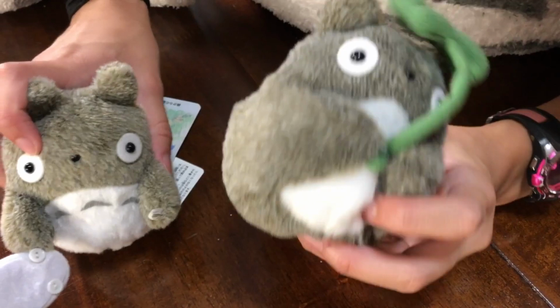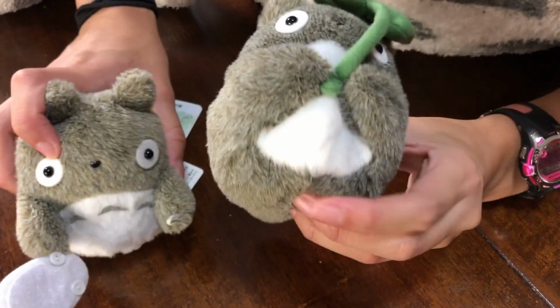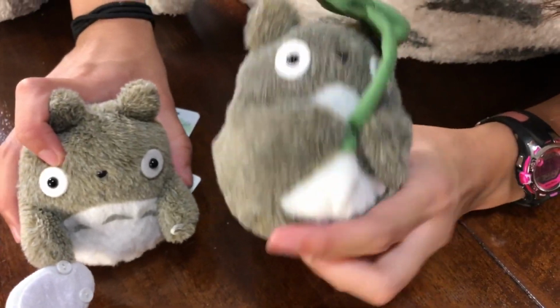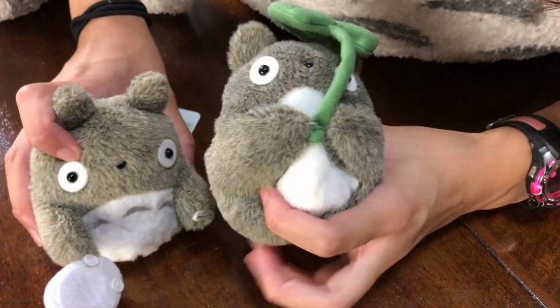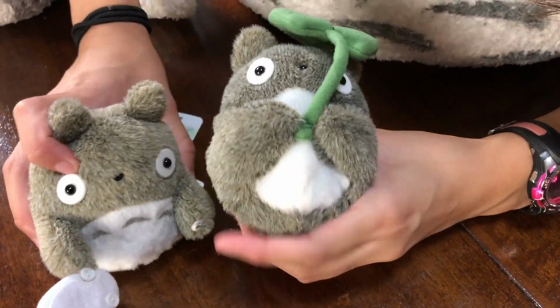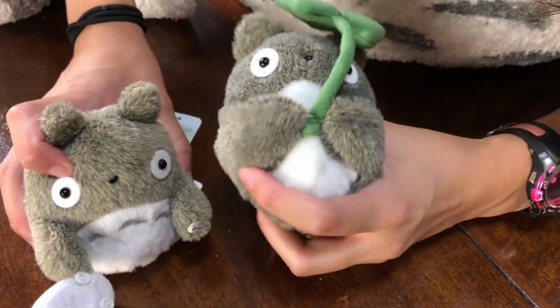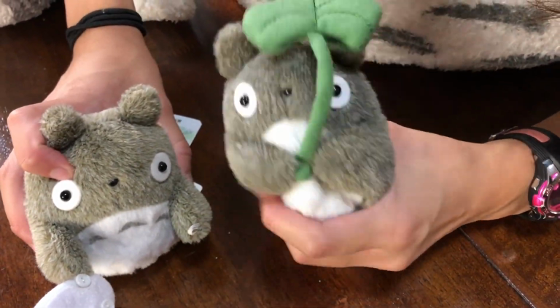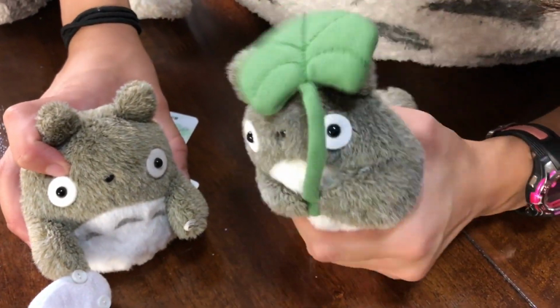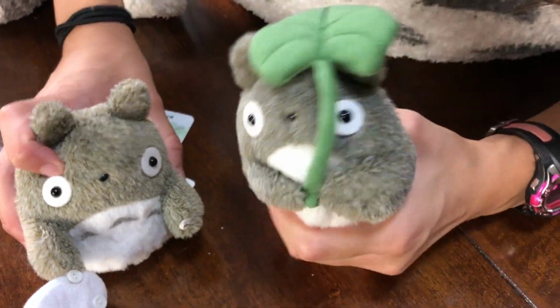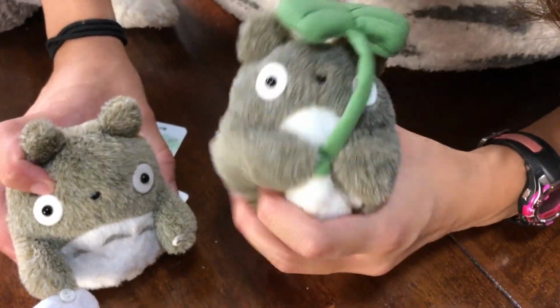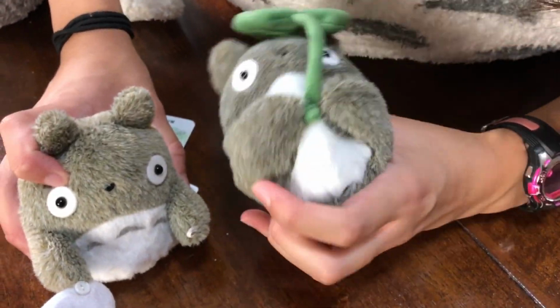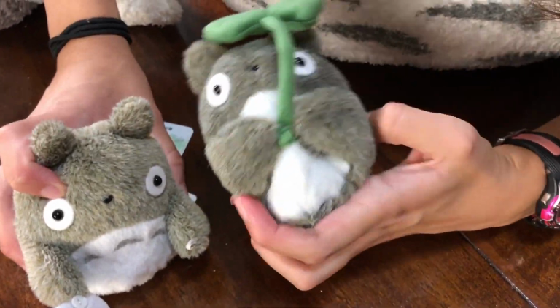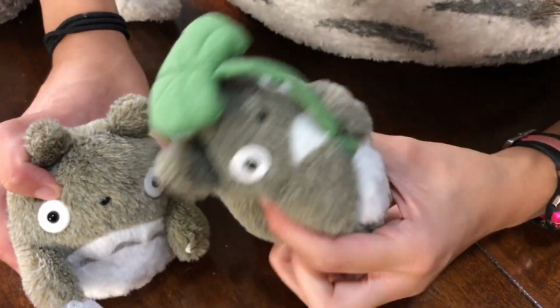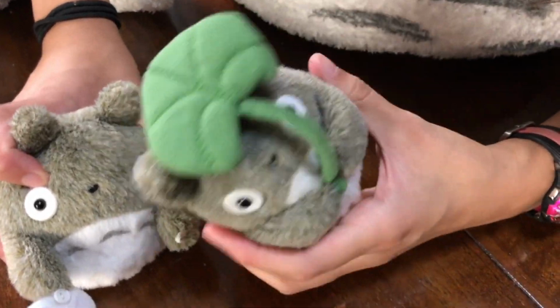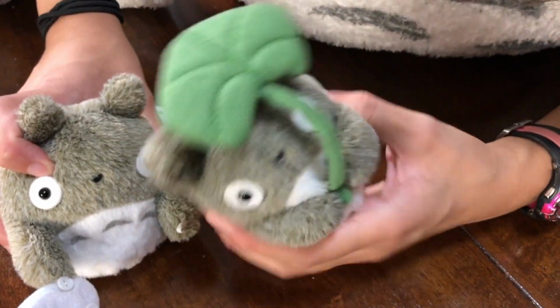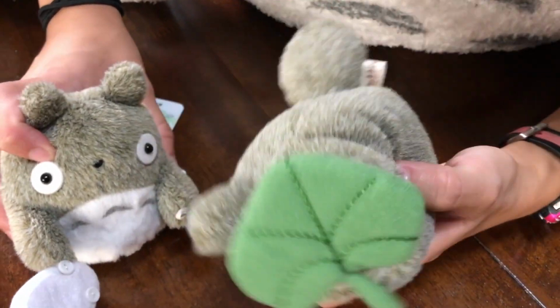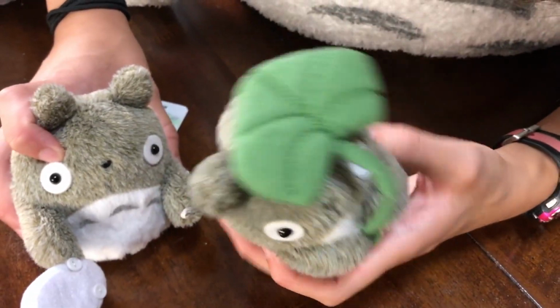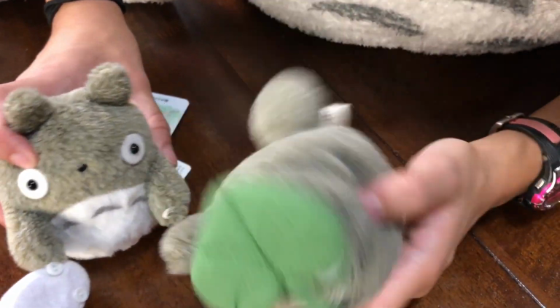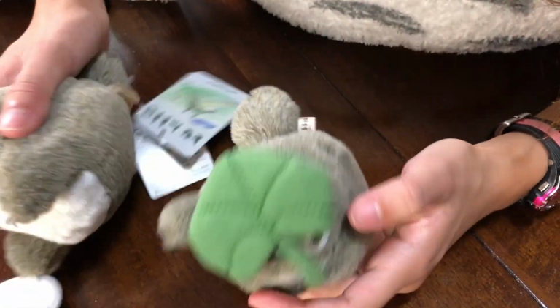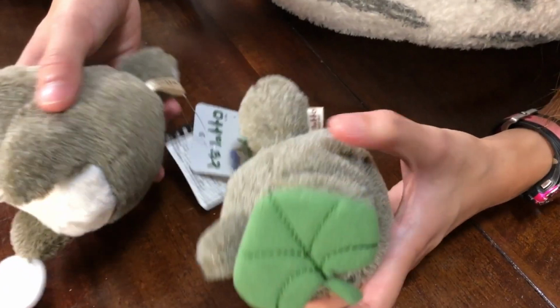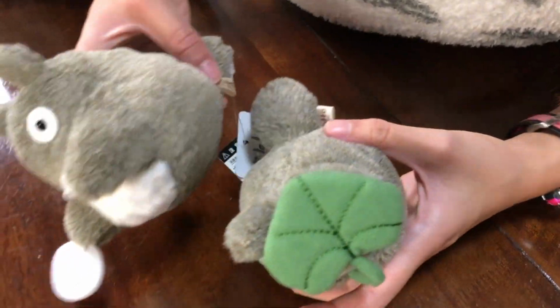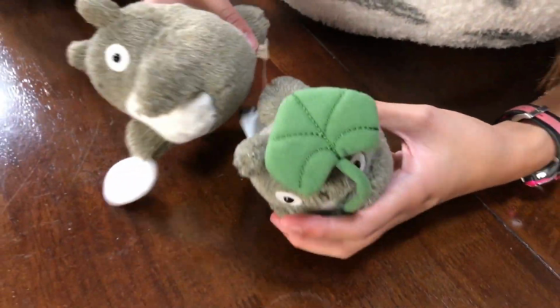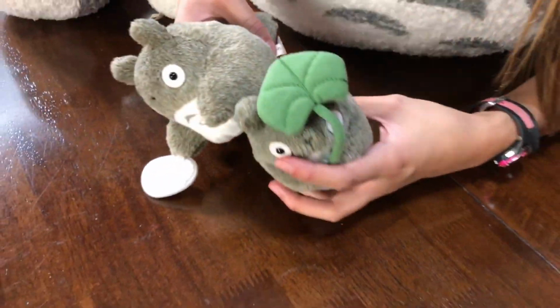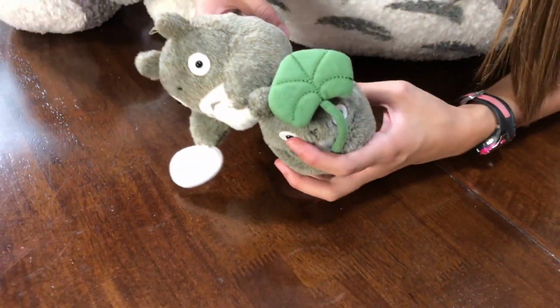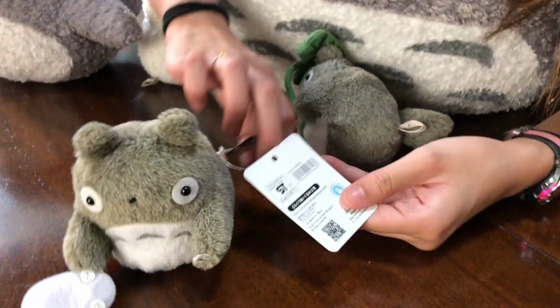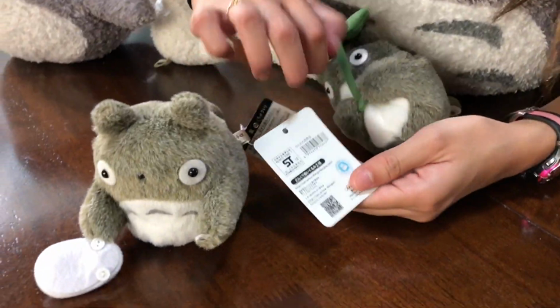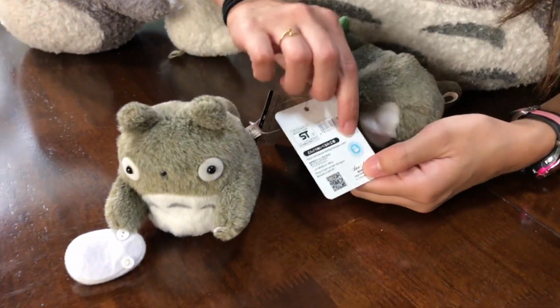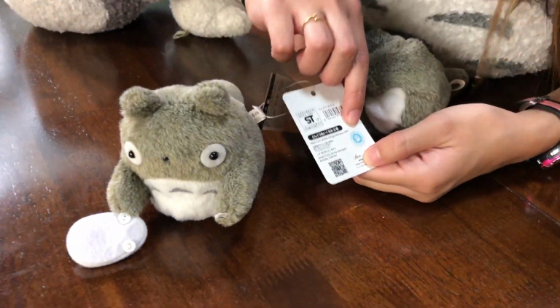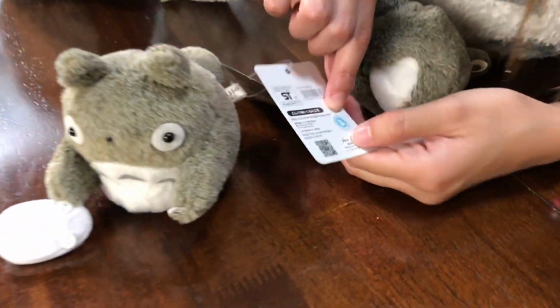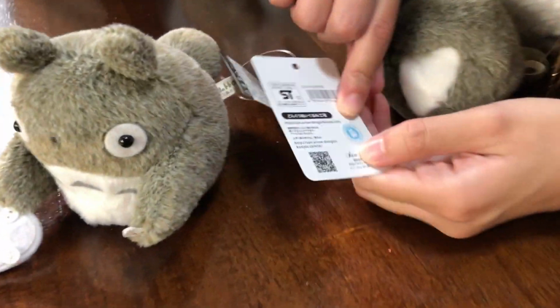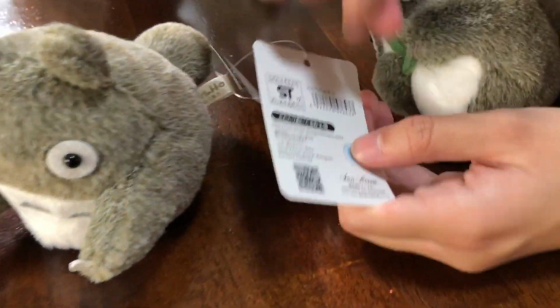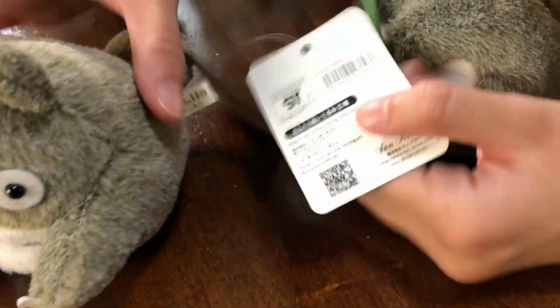This one's from Japan, actually. We got it straight from Japan — Narita Airport. But they're both the same brand. Studio Ghibli approved!